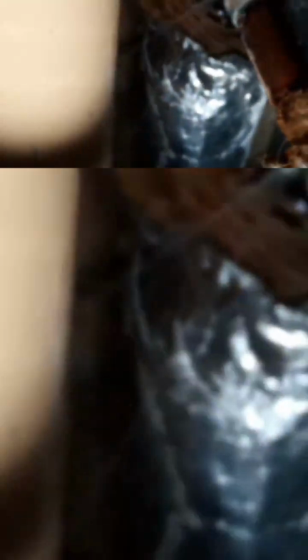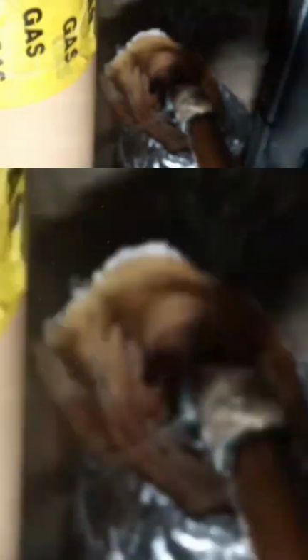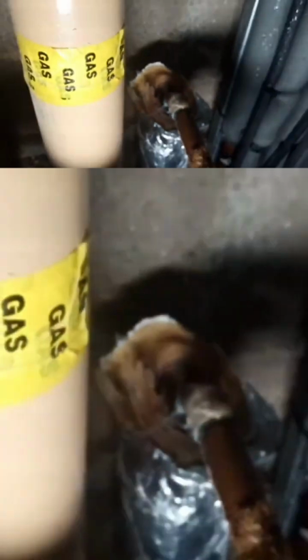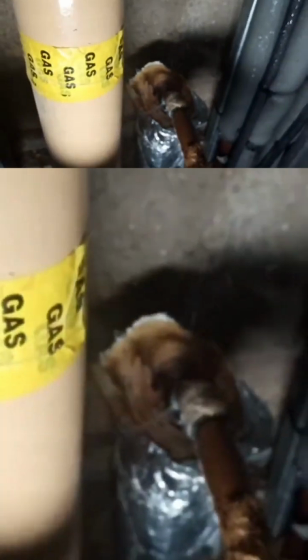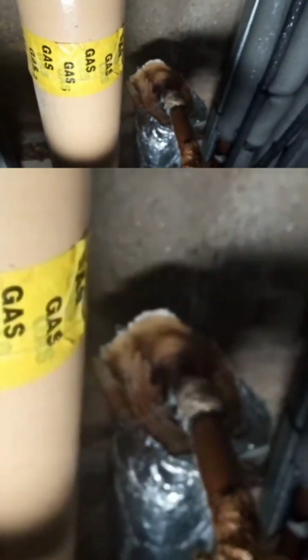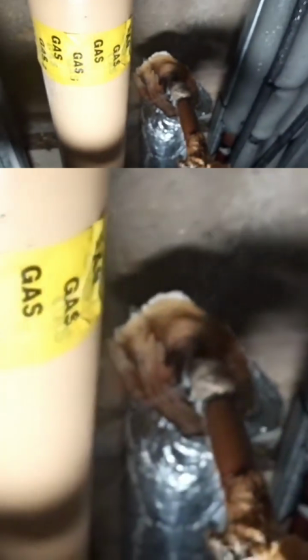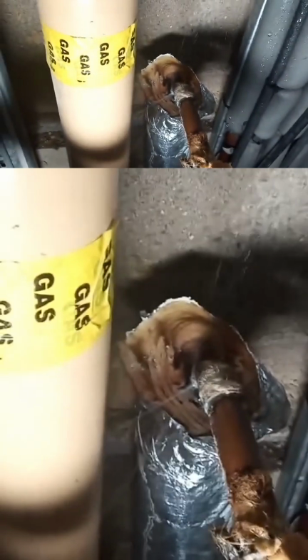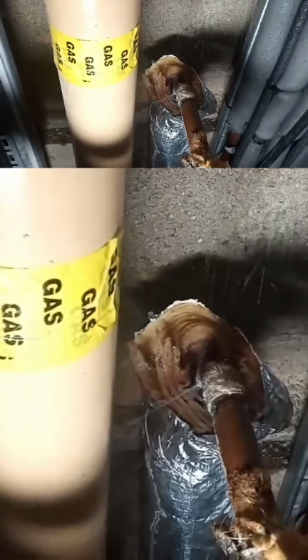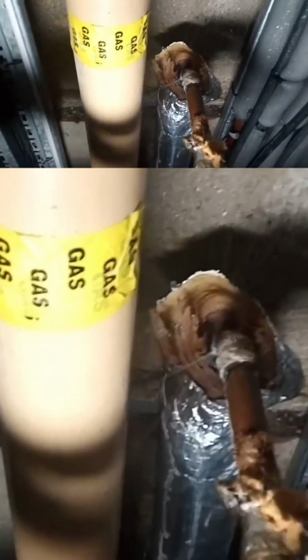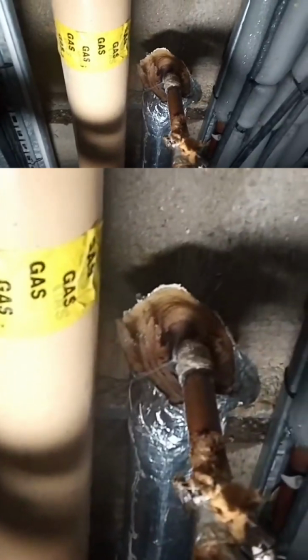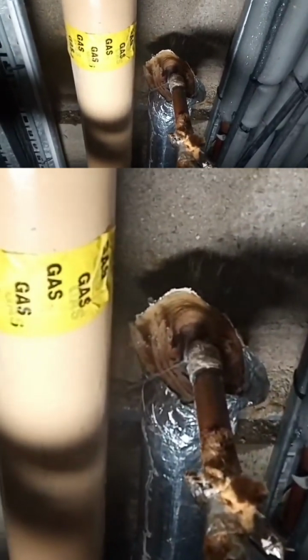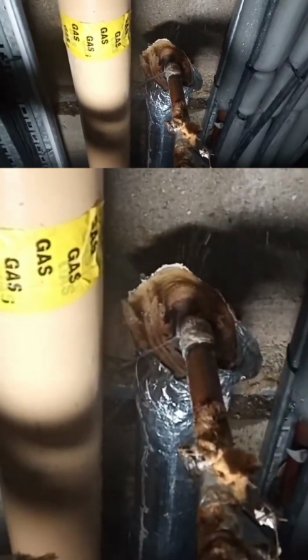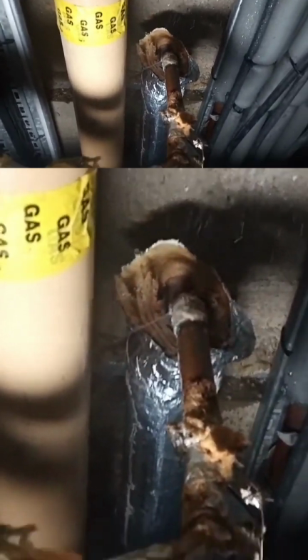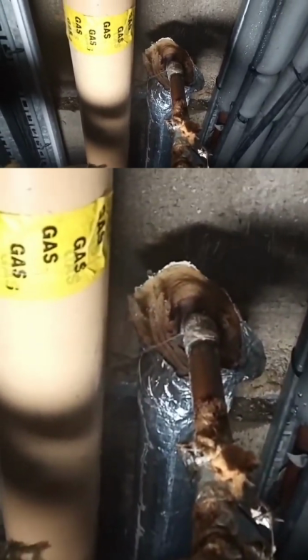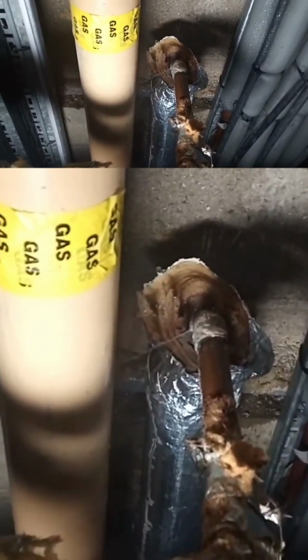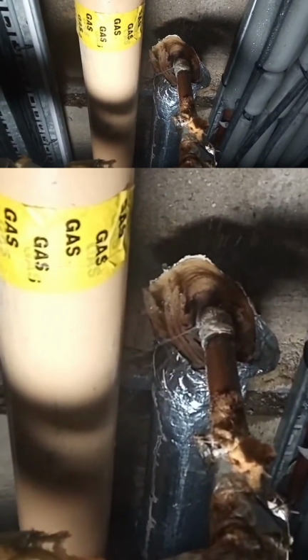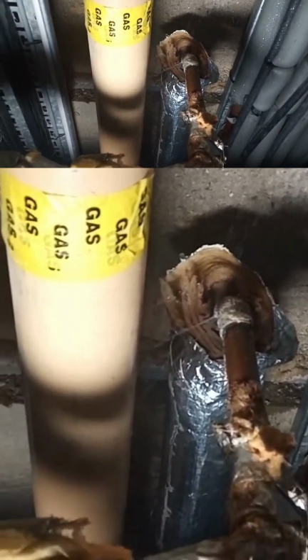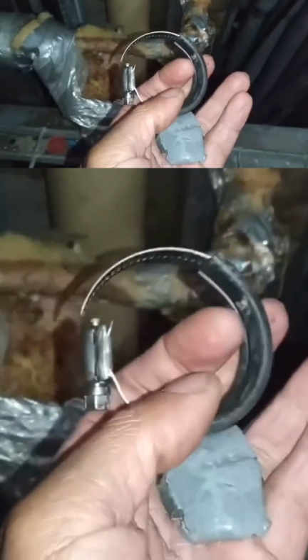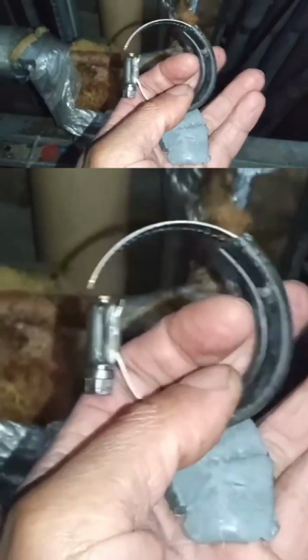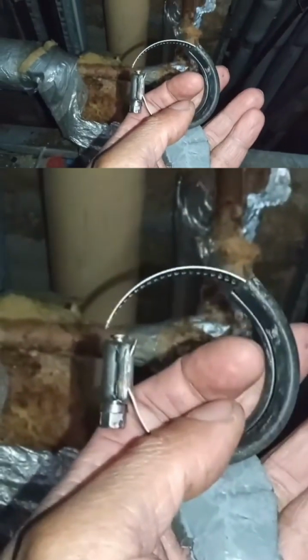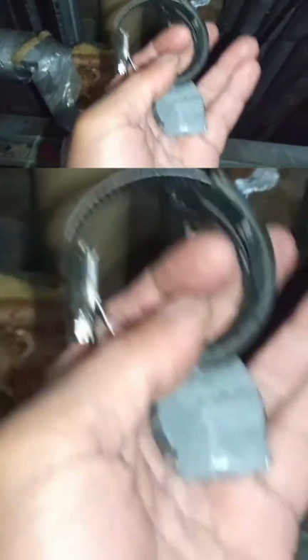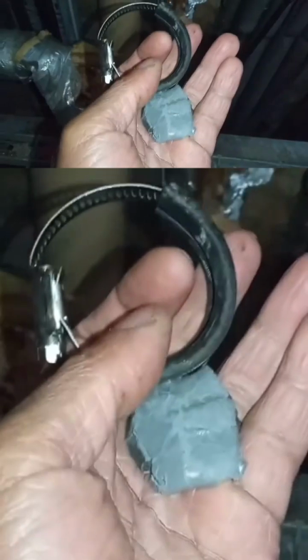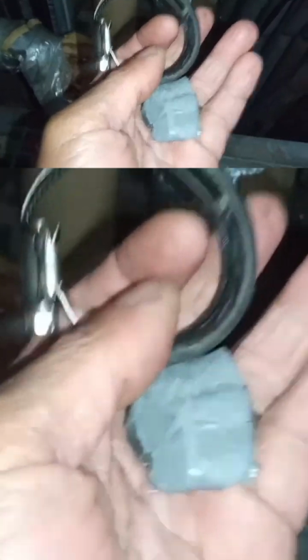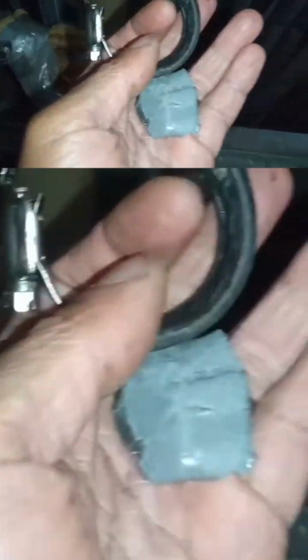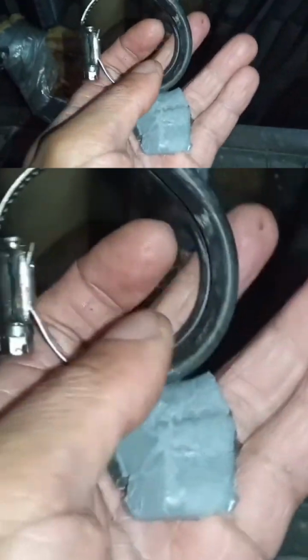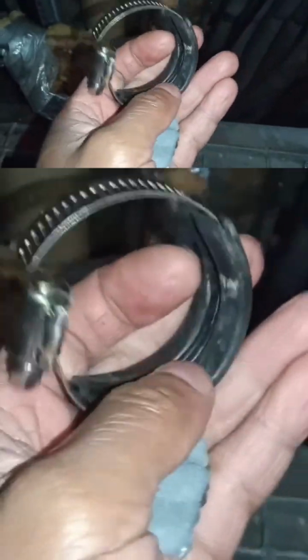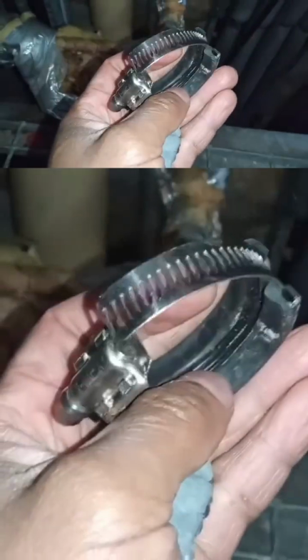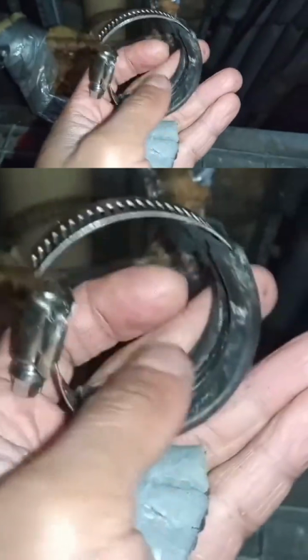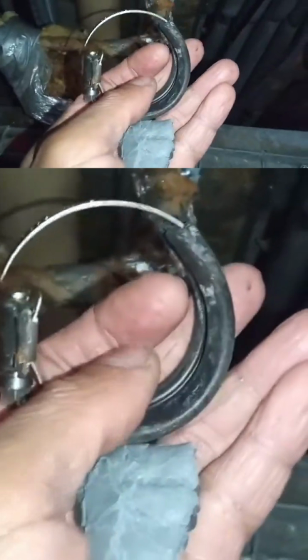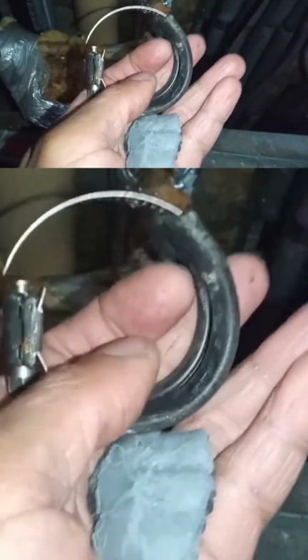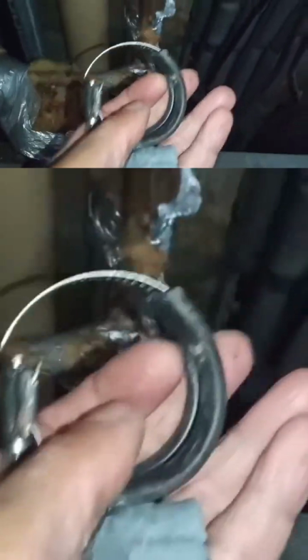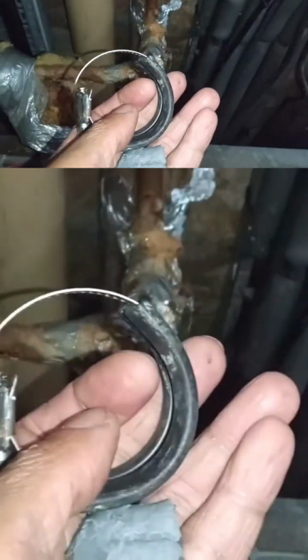I'm going to make an attempt to repair it without draining the building down. I'm going to attempt to put epoxy resin on it with a rubber jubilee clip — let's see how it goes.